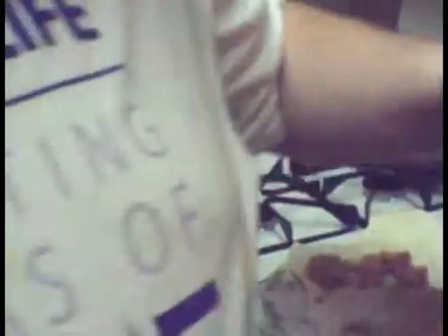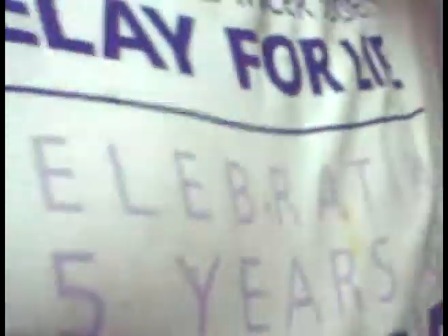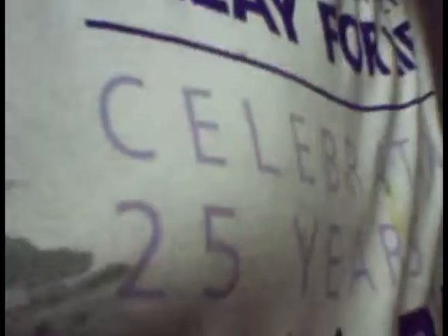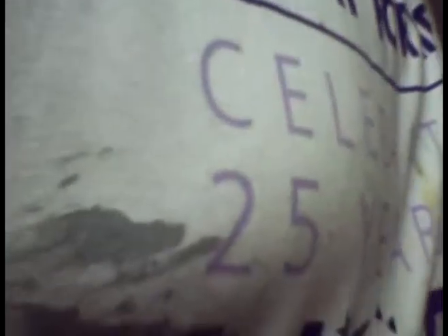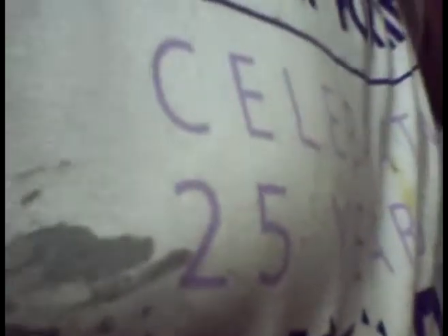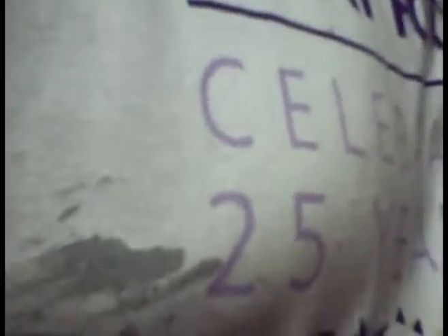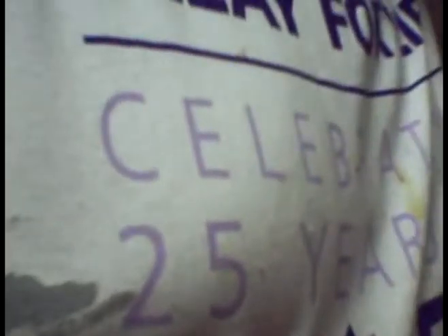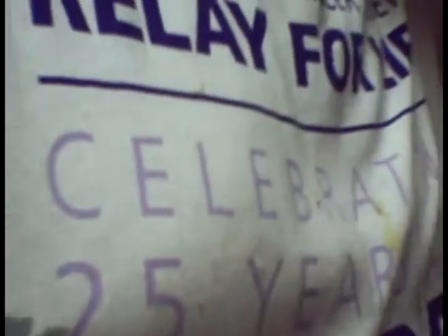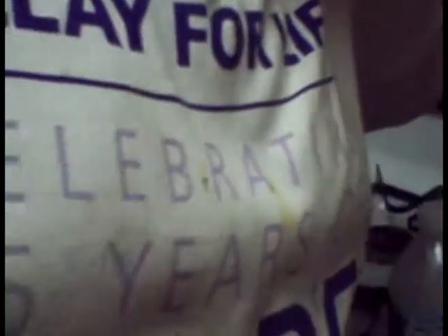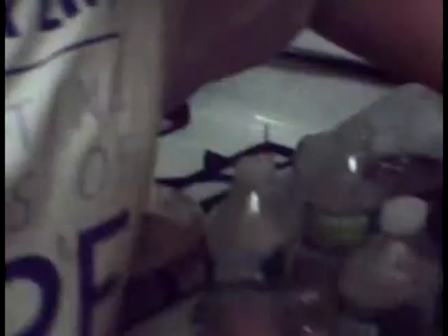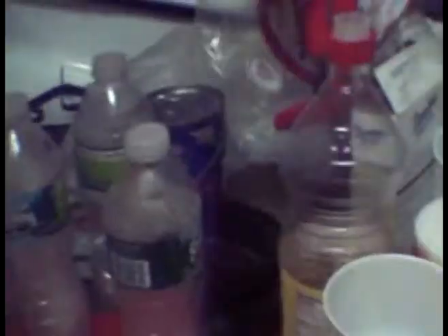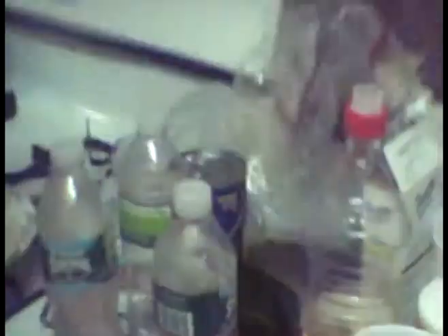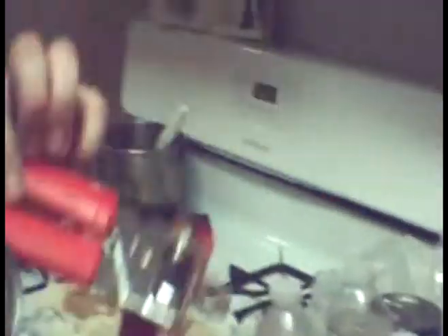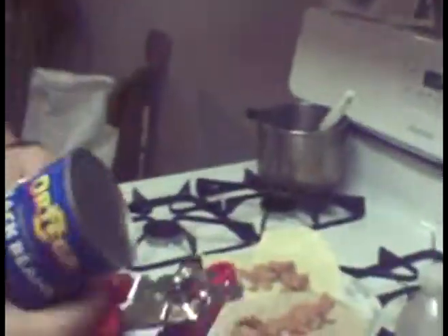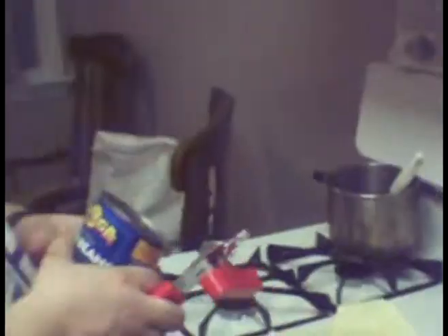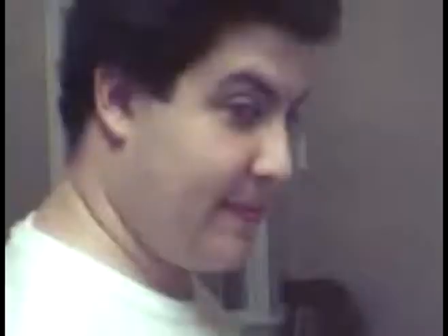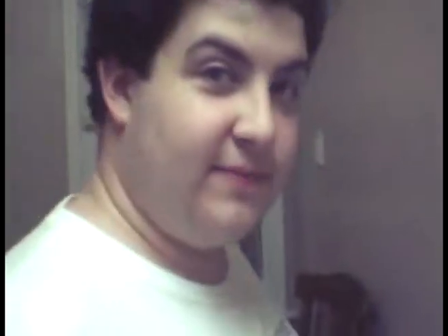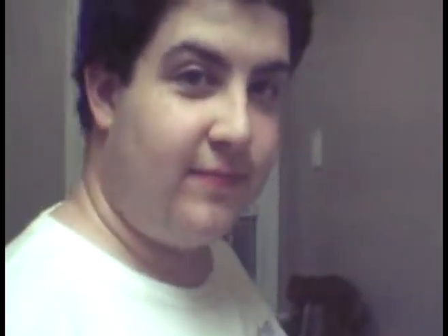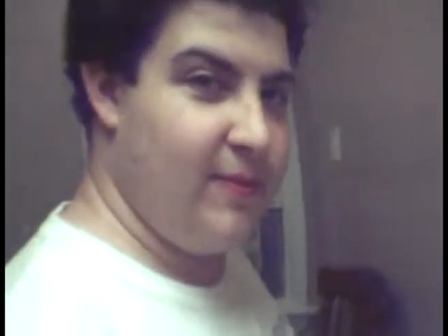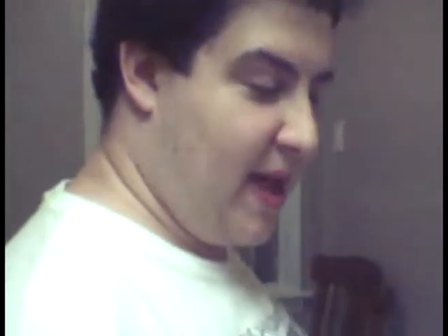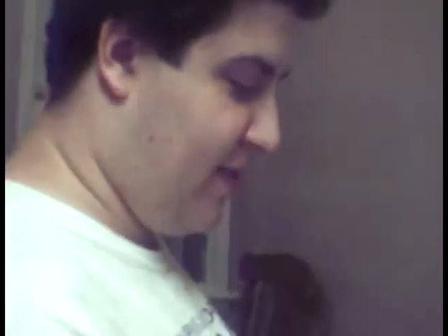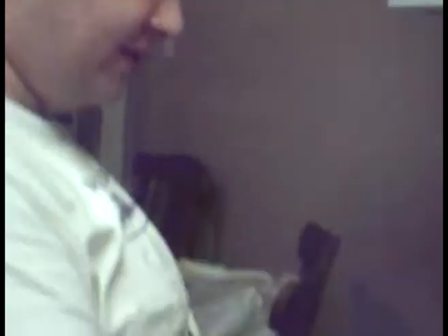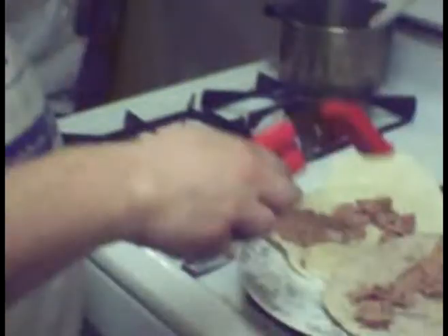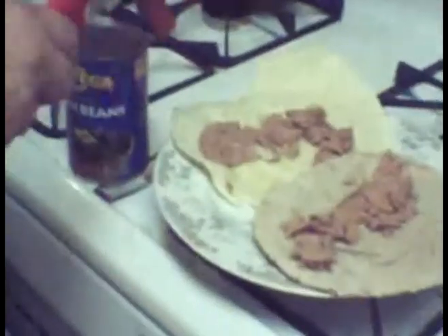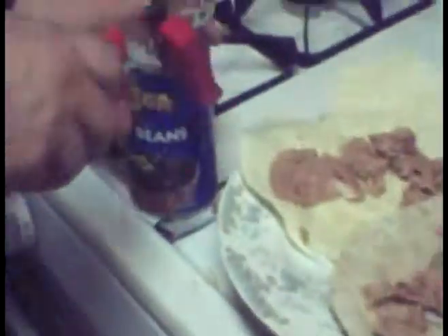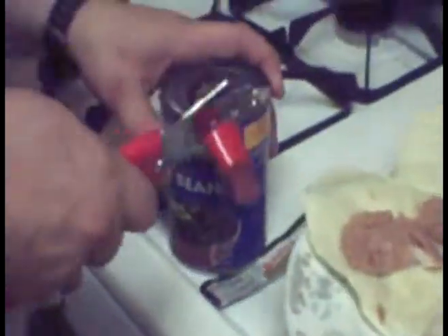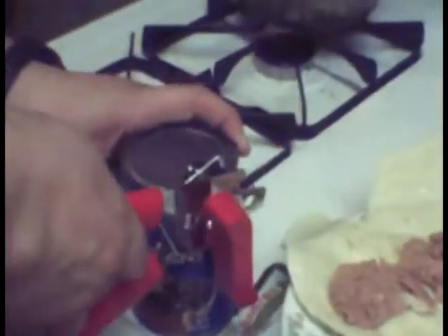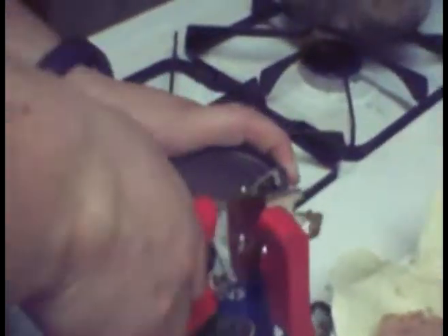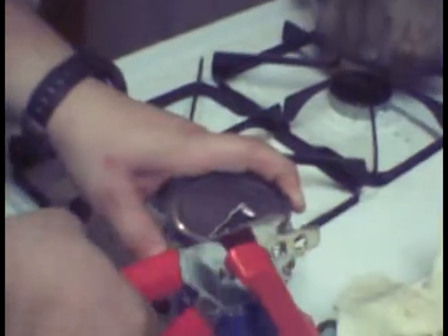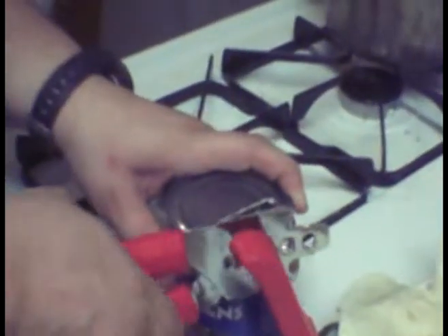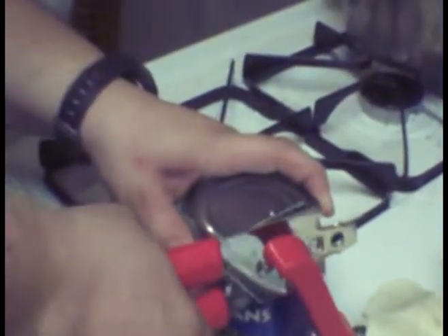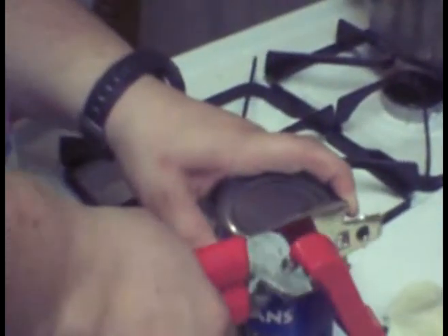Here's our dusty can opener. Is it fighting? It's fighting. It's waiting. And we are going to cut open our Ortega black beans.